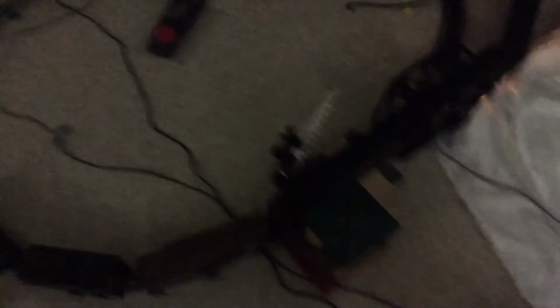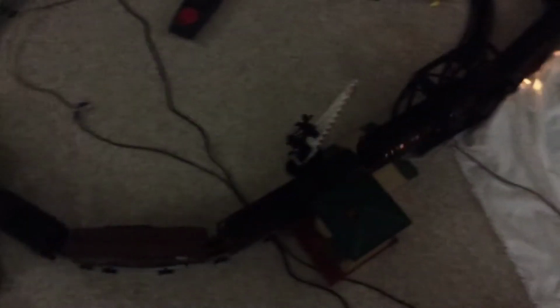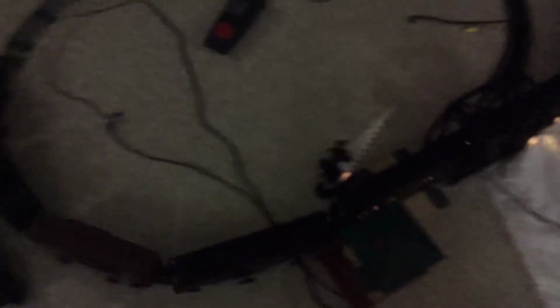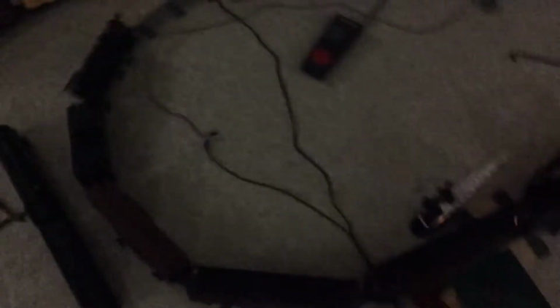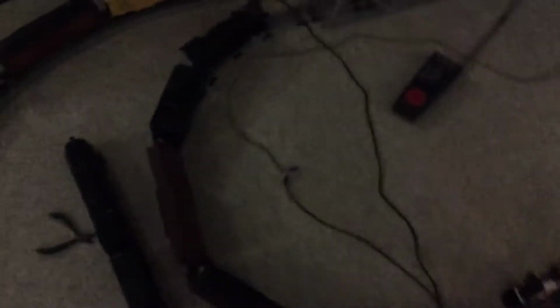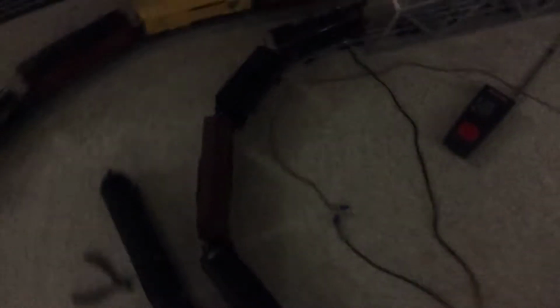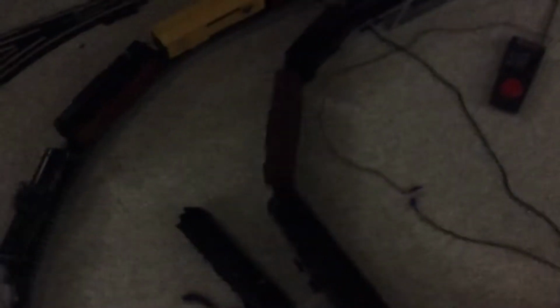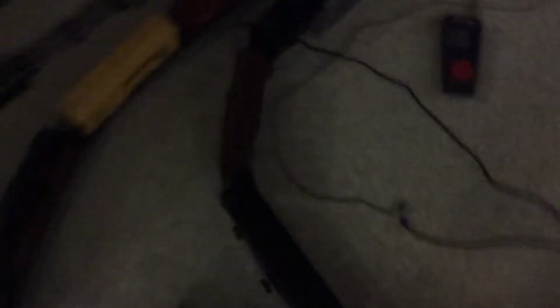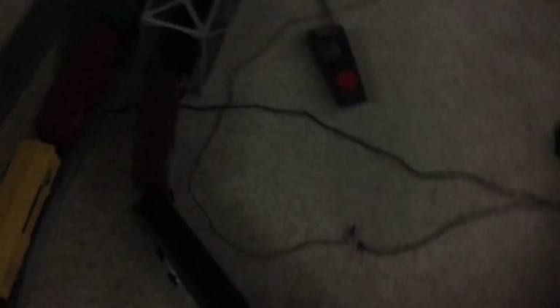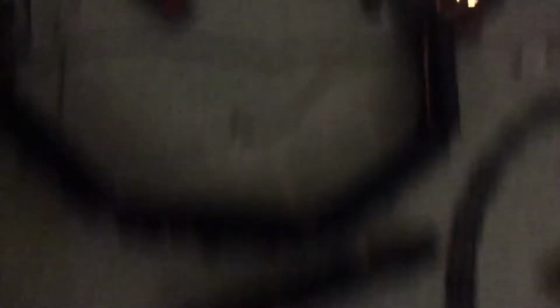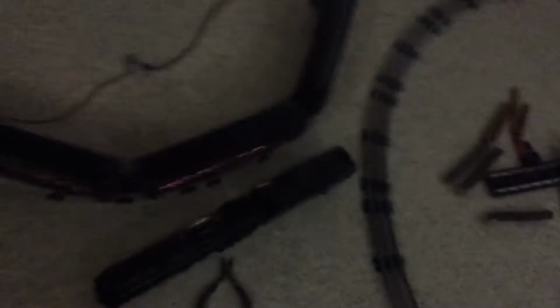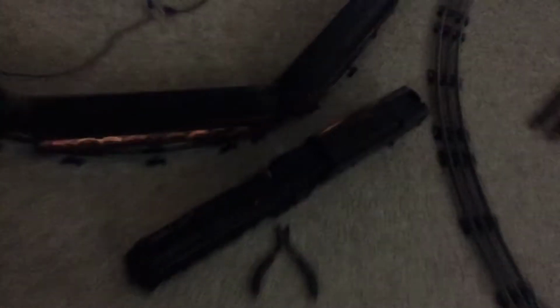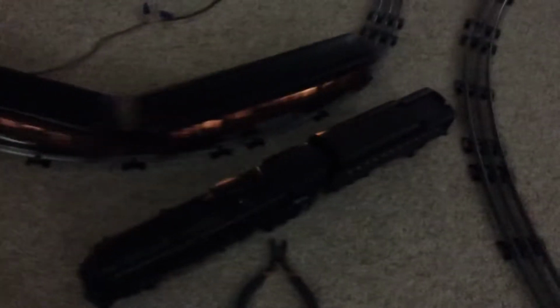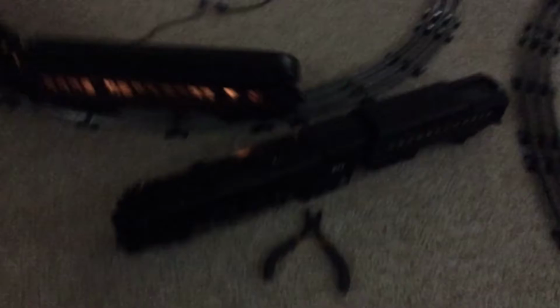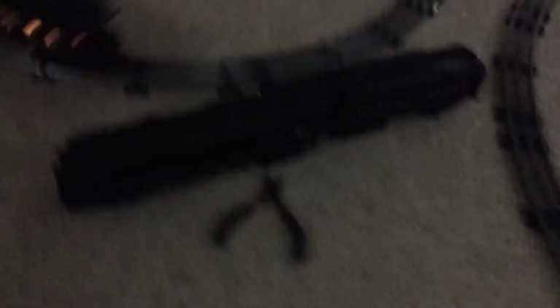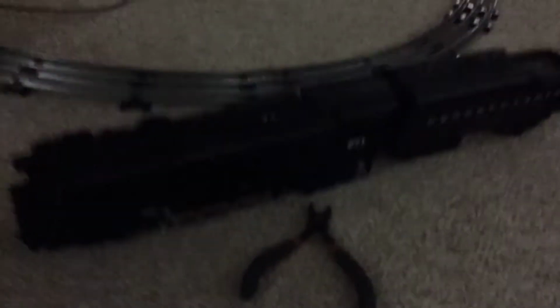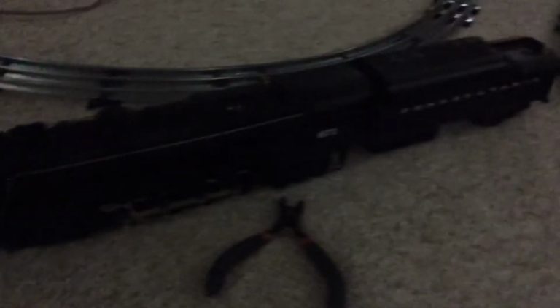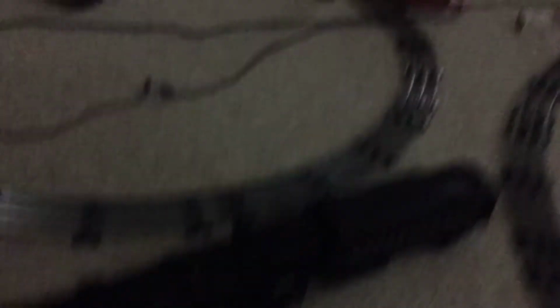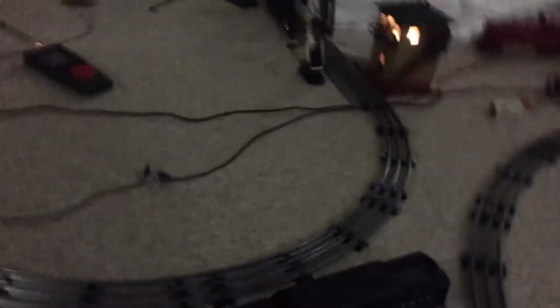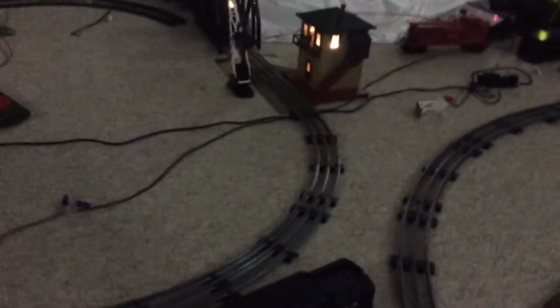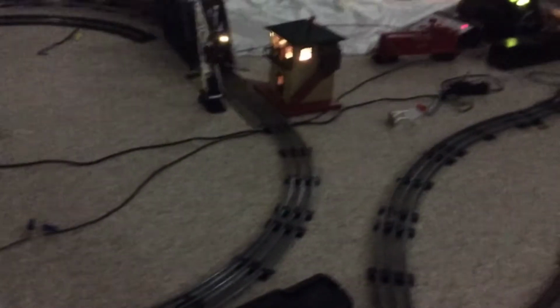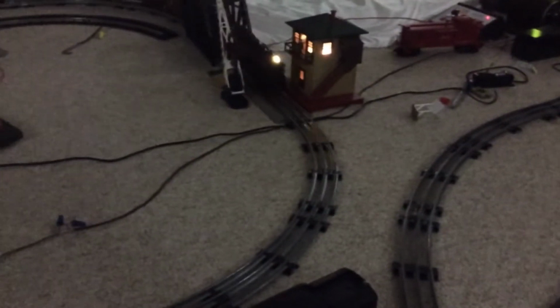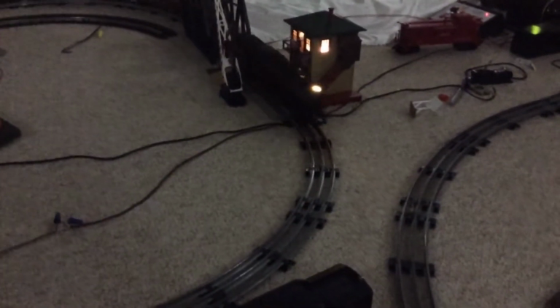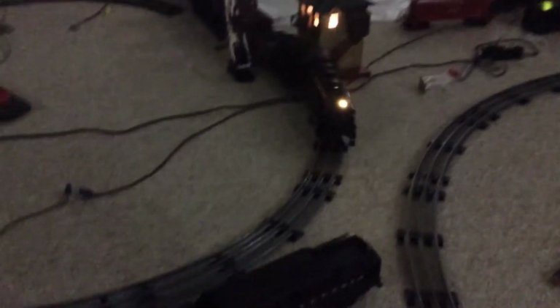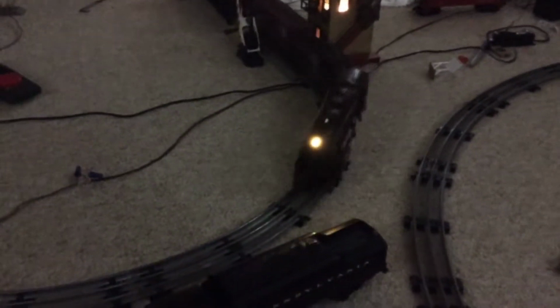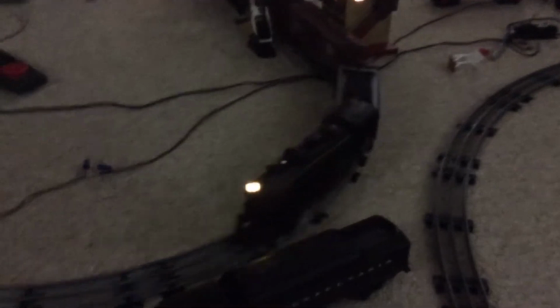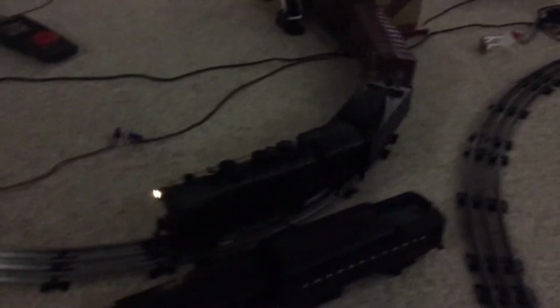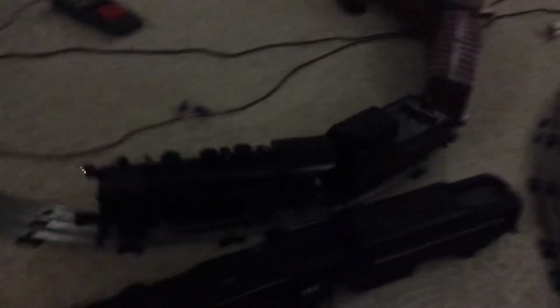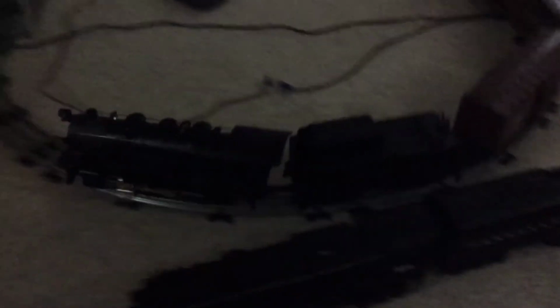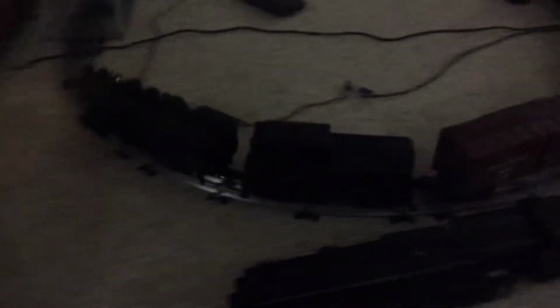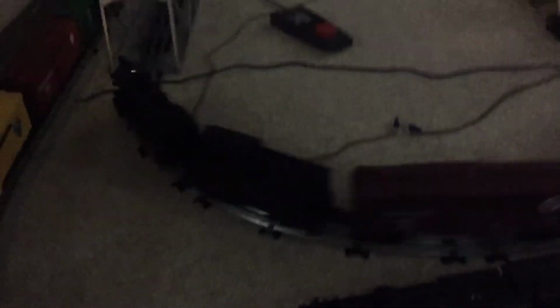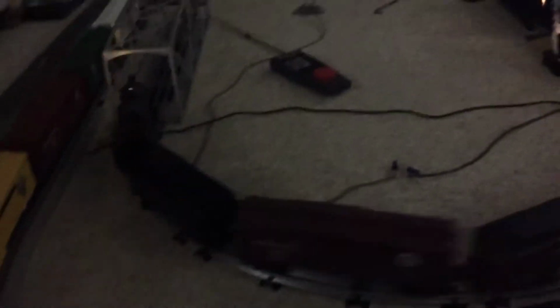Unfortunately guys, for whatever reason my turbine is not making it around the curves, so I'd swap it out with this older Pennsylvania O80 locomotive.